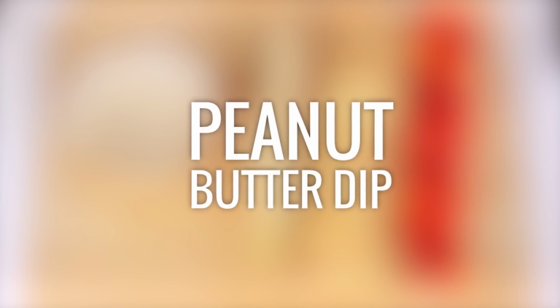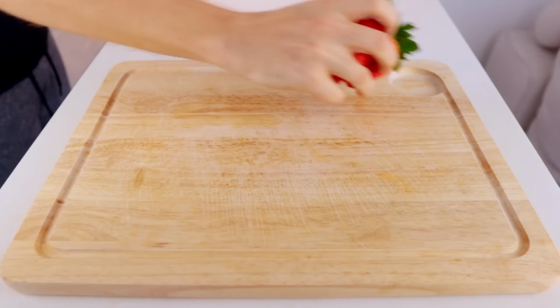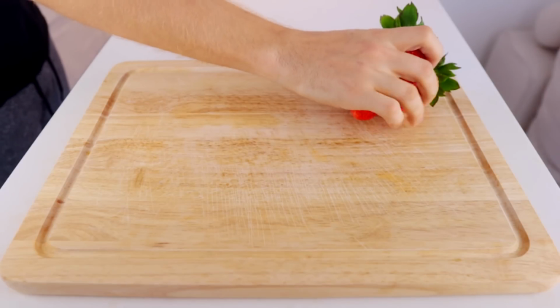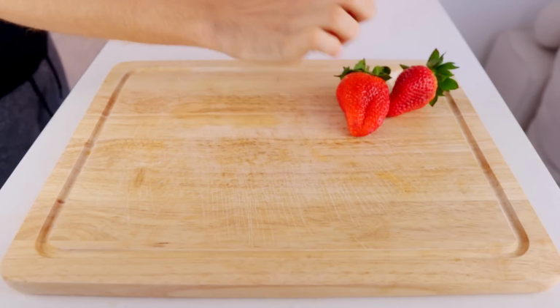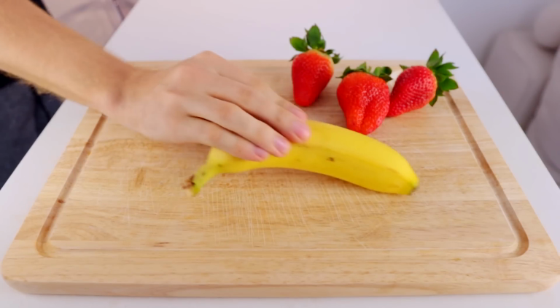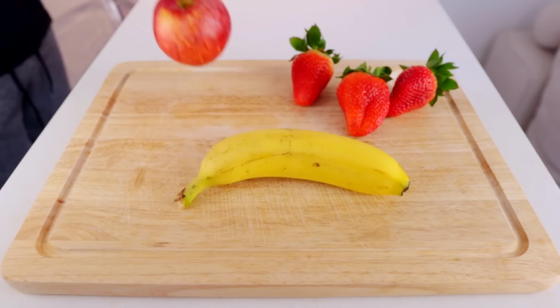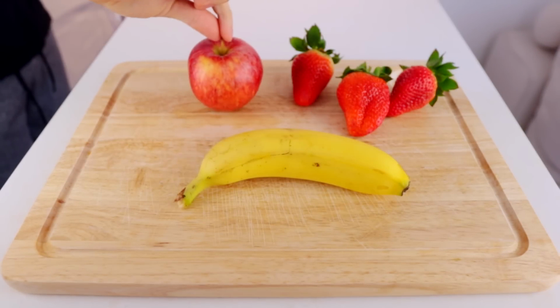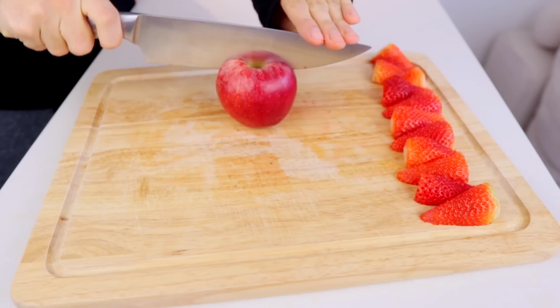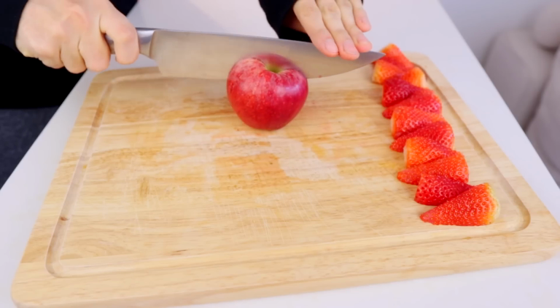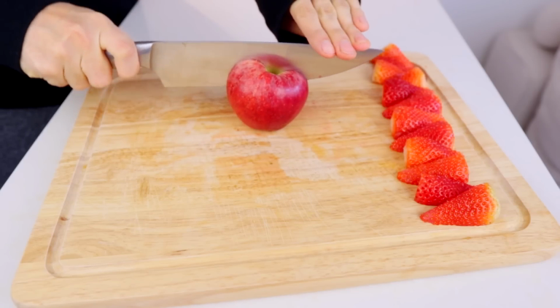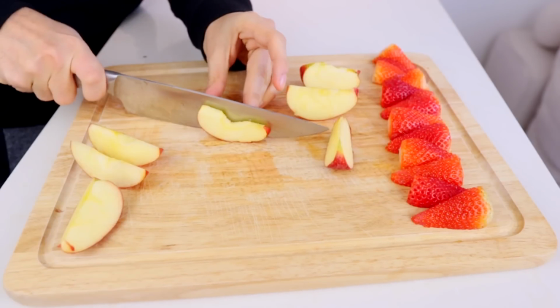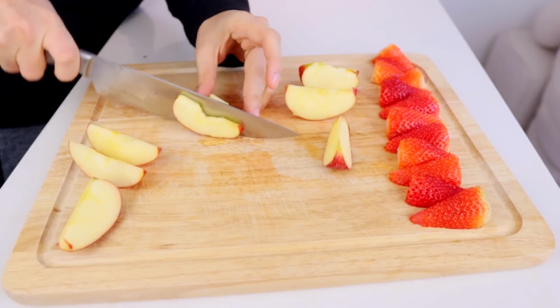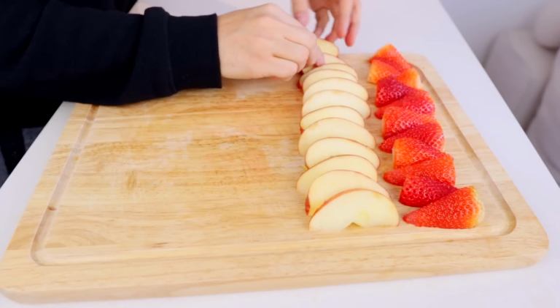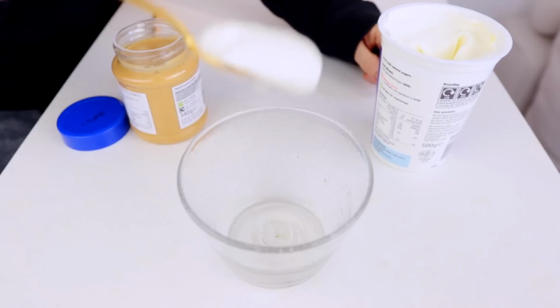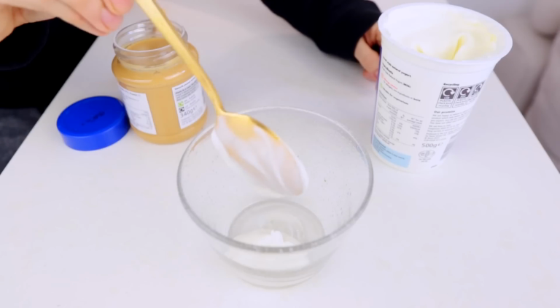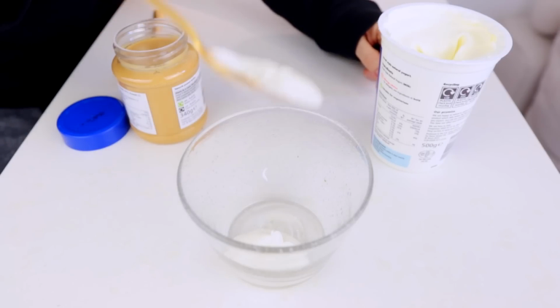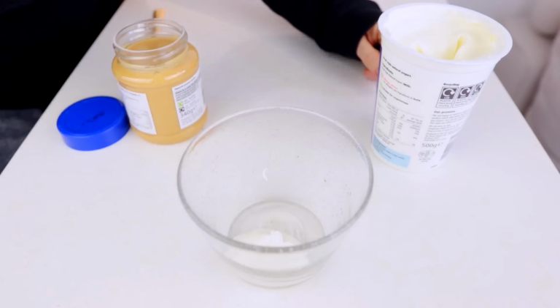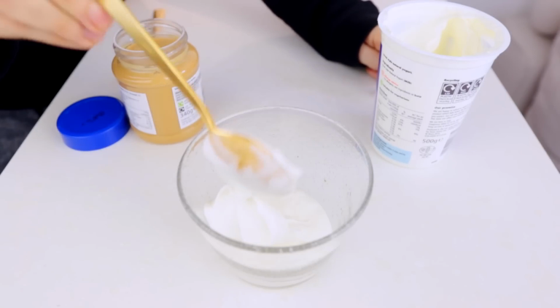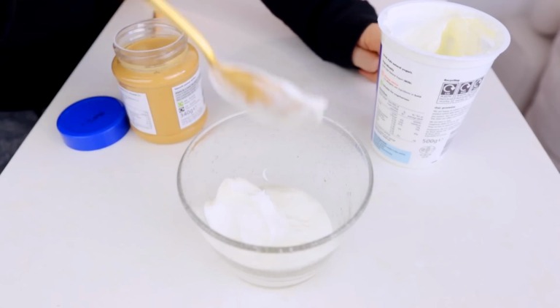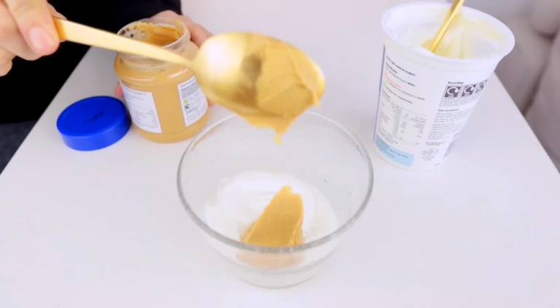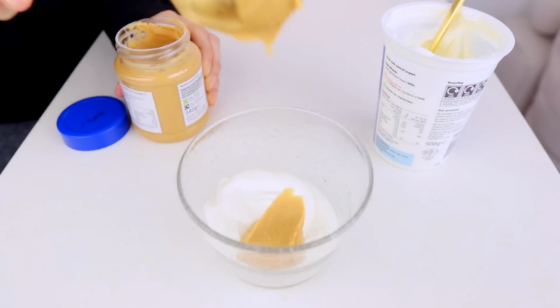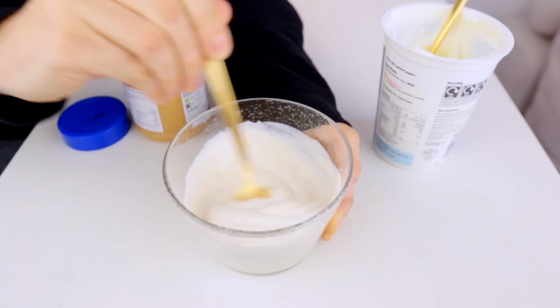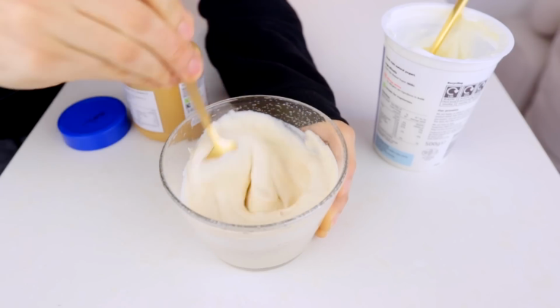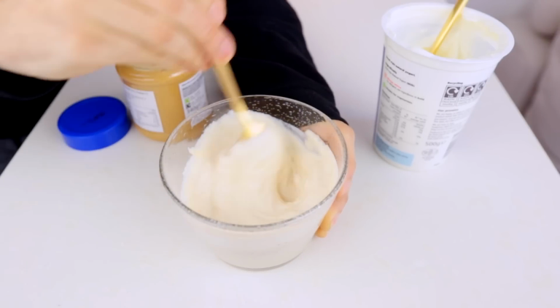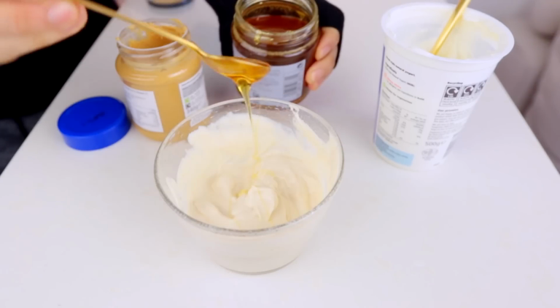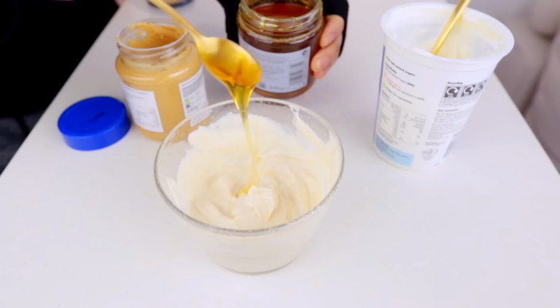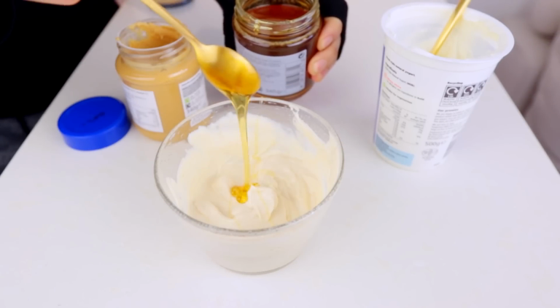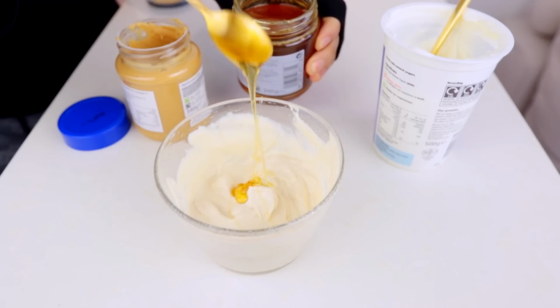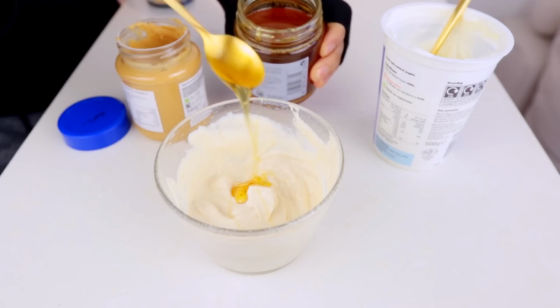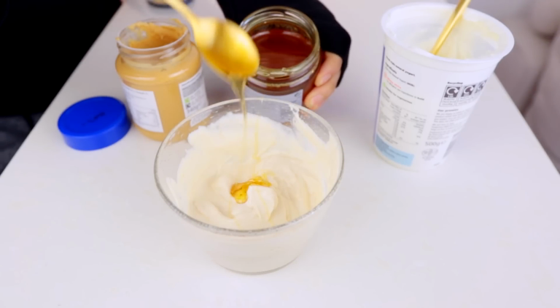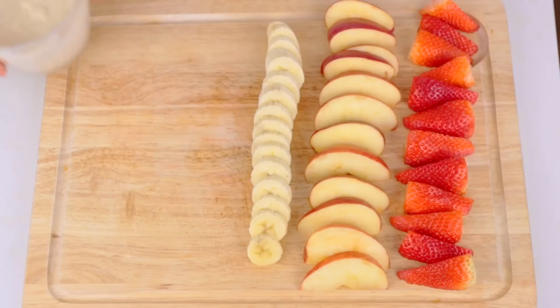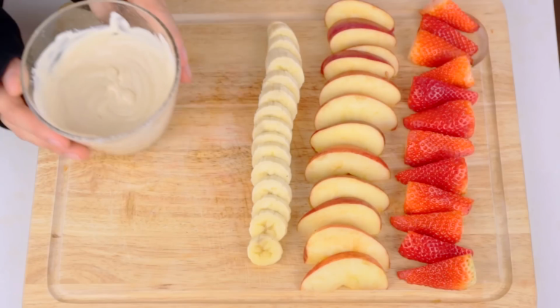Start by picking your favorite fruit, then cut it into slices. In a separate bowl, mix Greek yogurt and peanut butter. You can add honey for extra sweetness, and there you go — a healthy and delicious way to eat fruit.